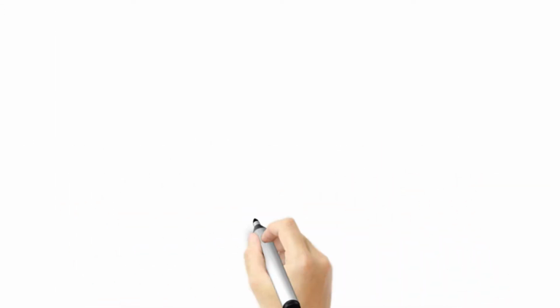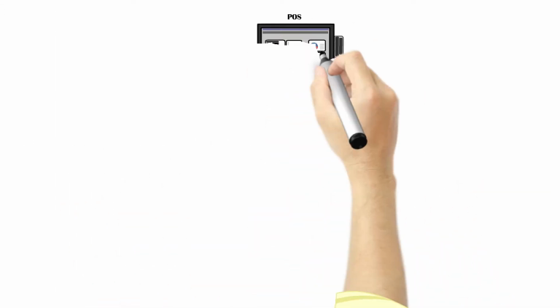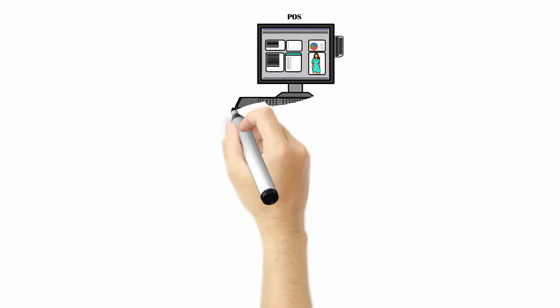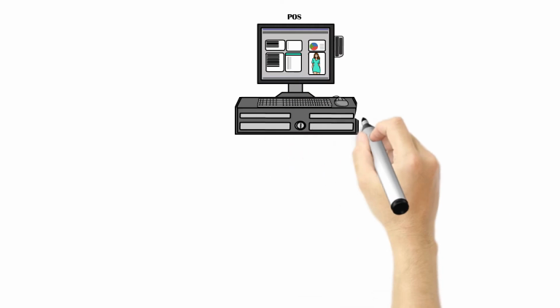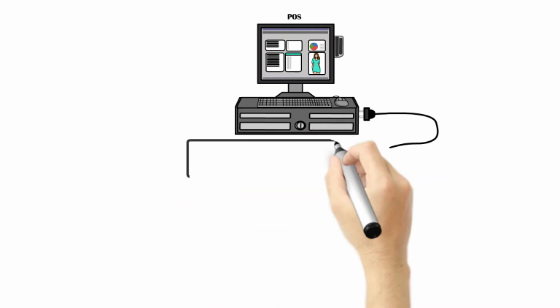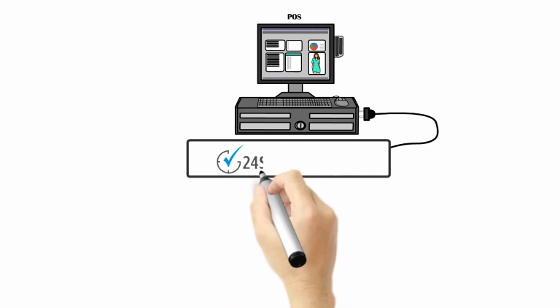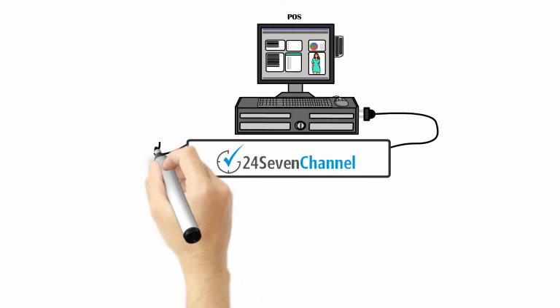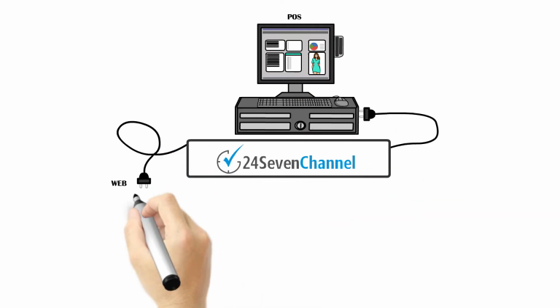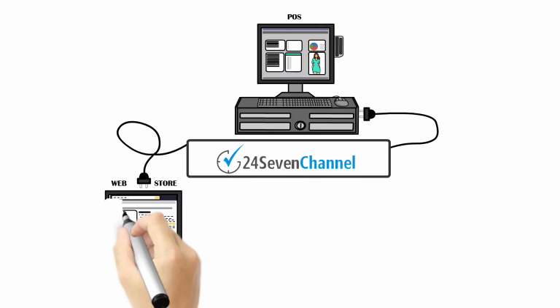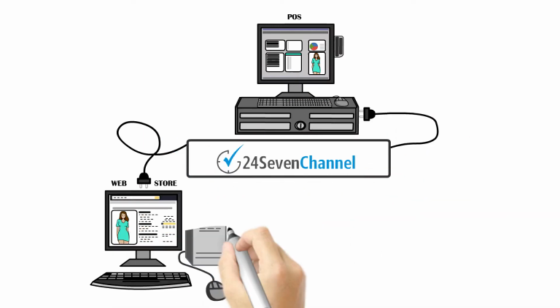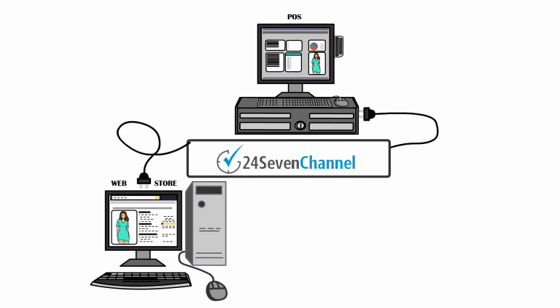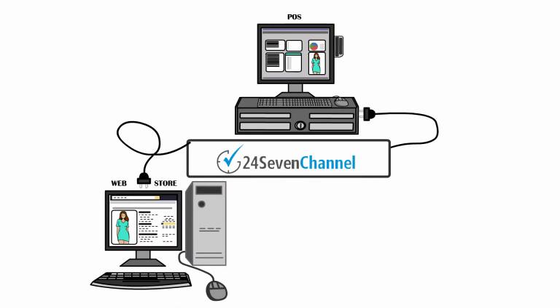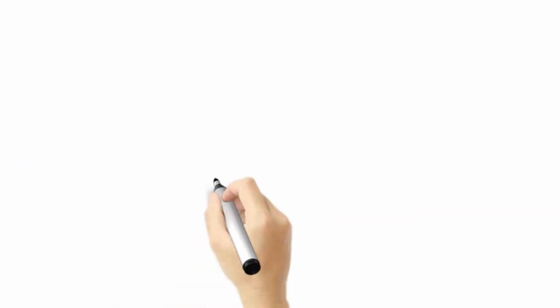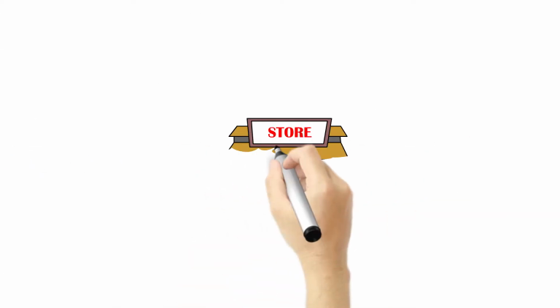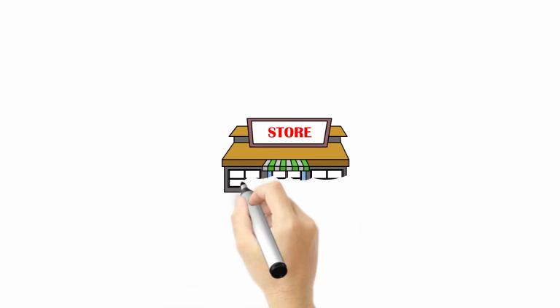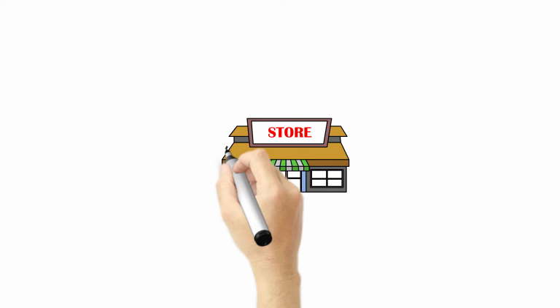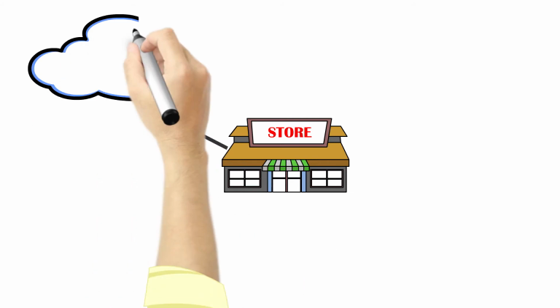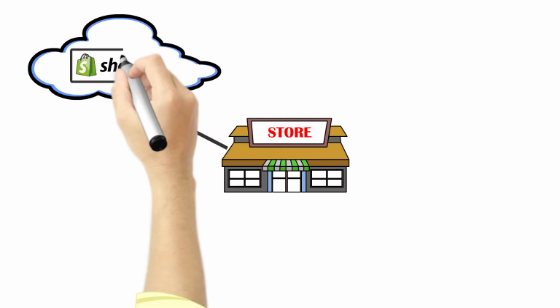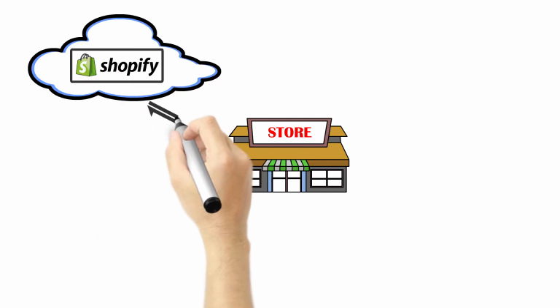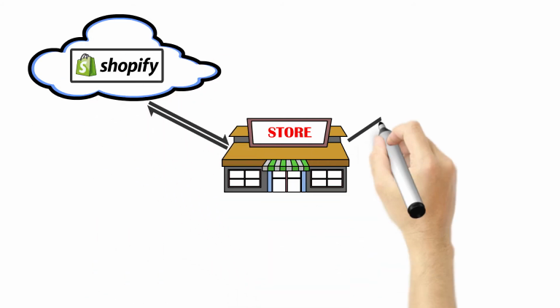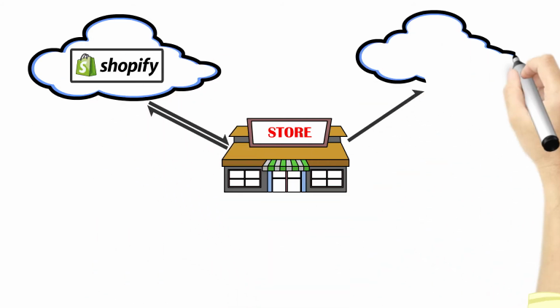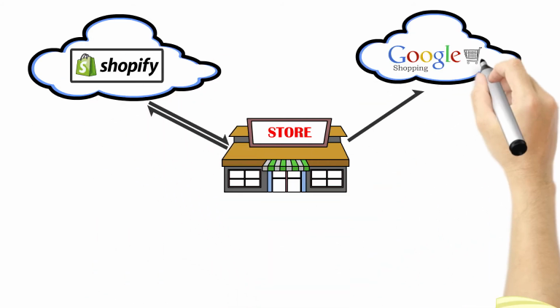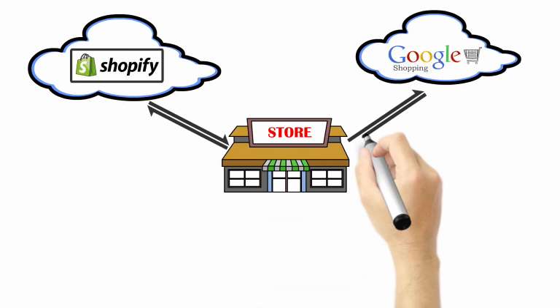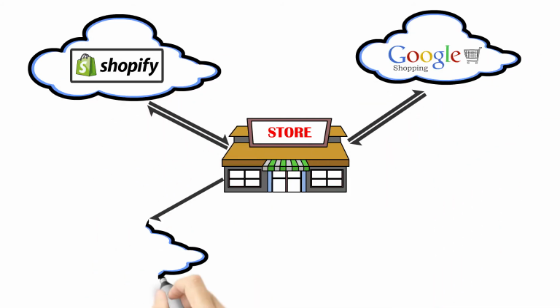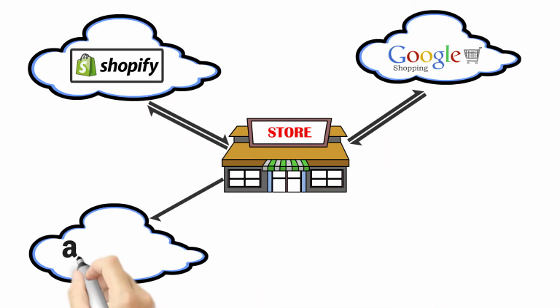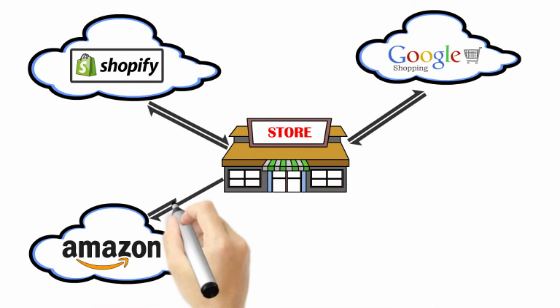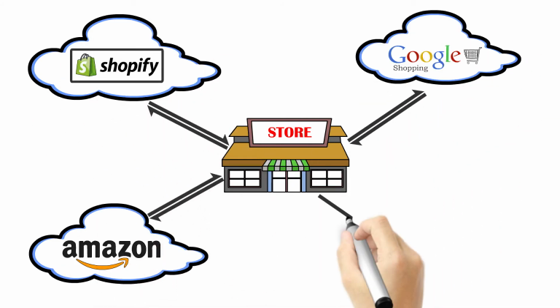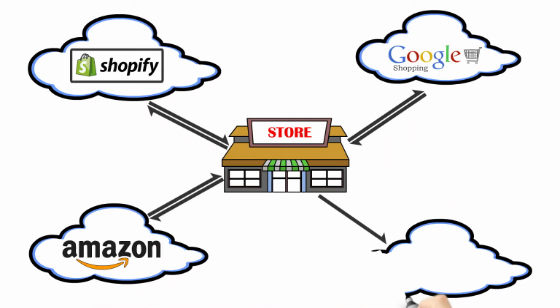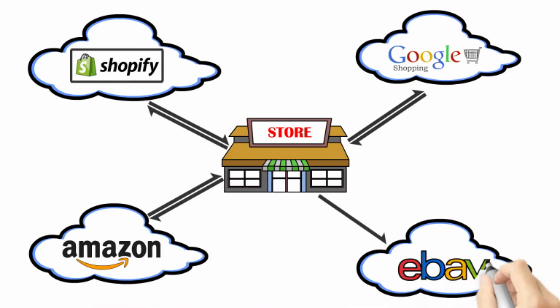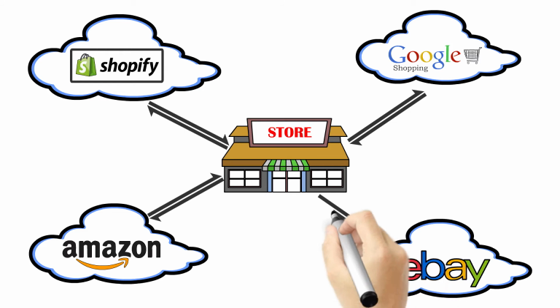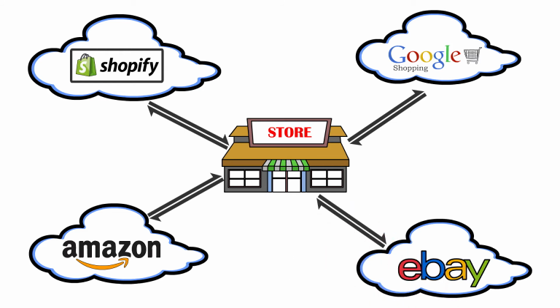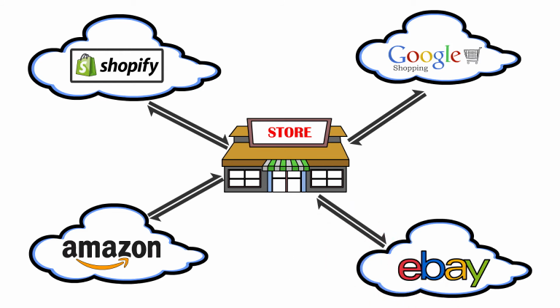24-7 Channel Manager is an omni-channel plug-in for POS — a cloud-based connector enabling bi-directional data exchange between physical stores and all e-commerce channels.